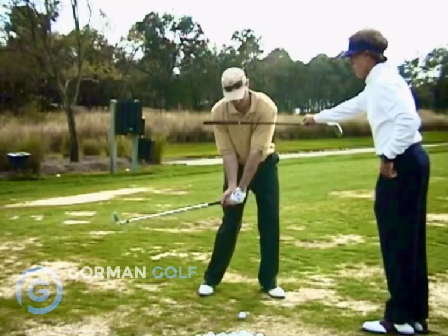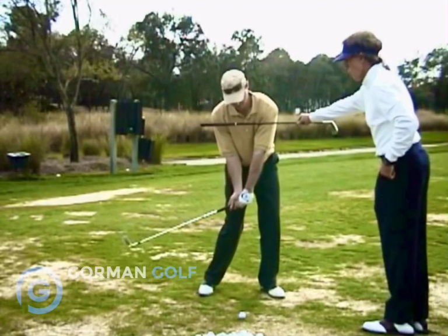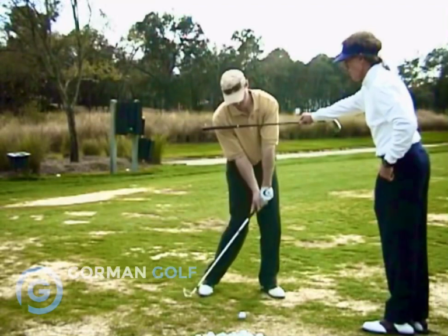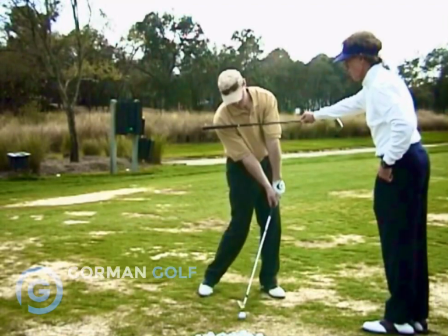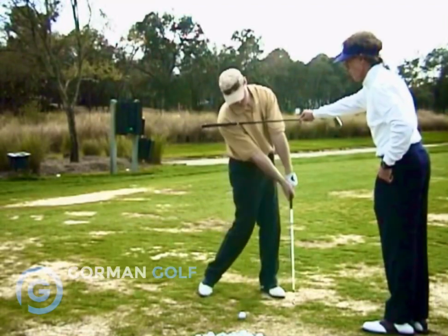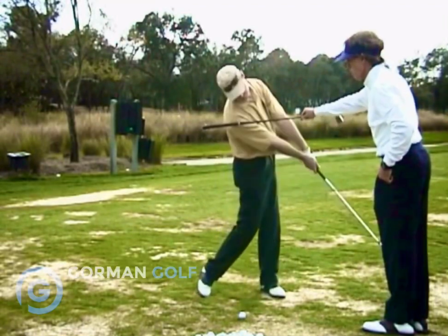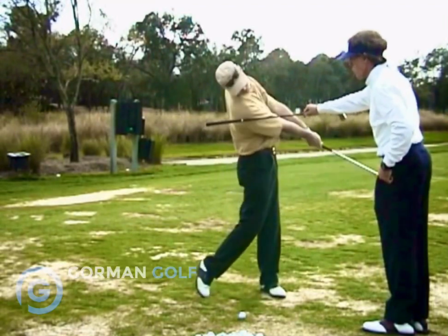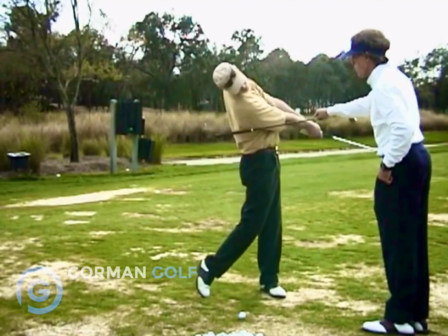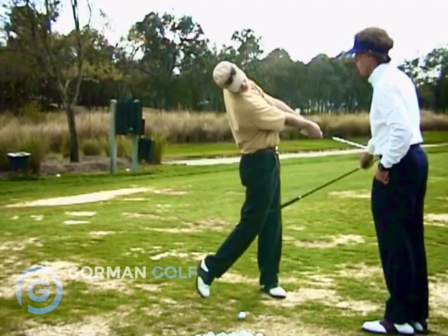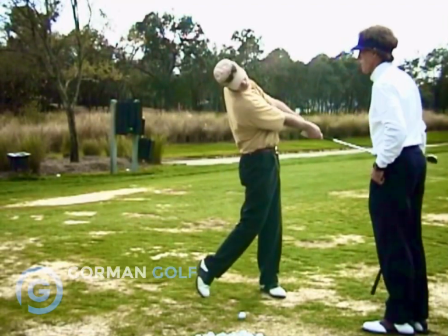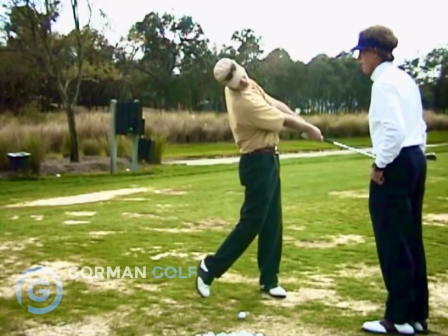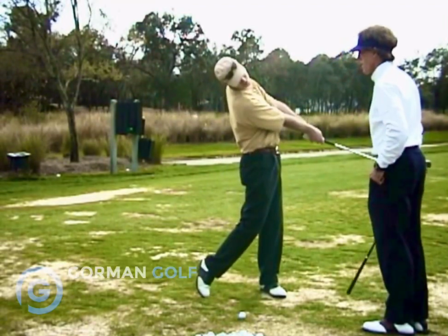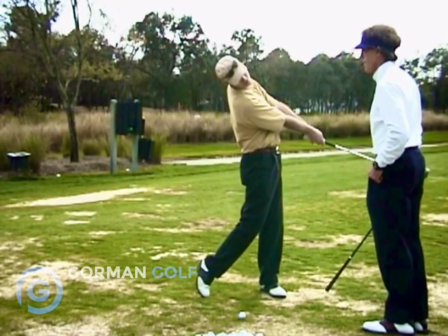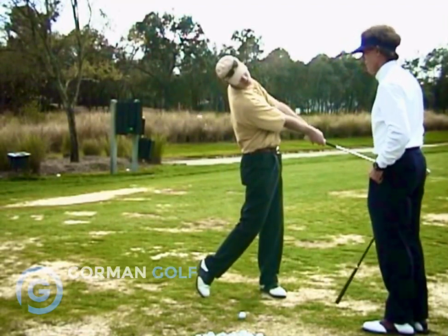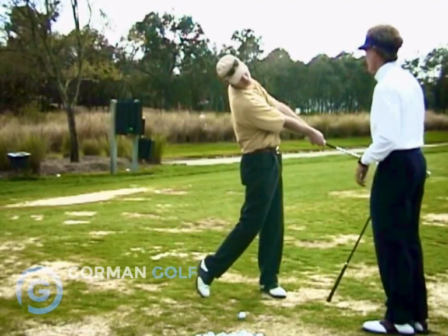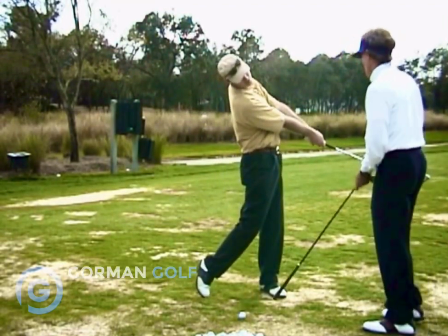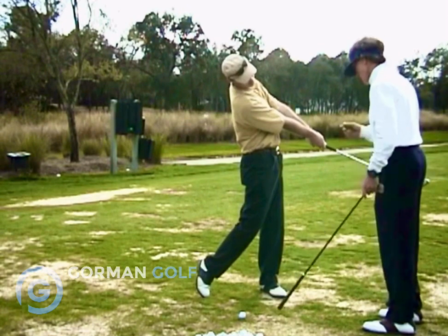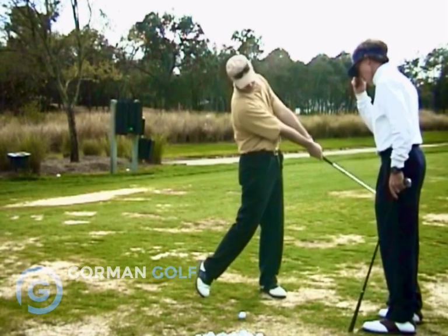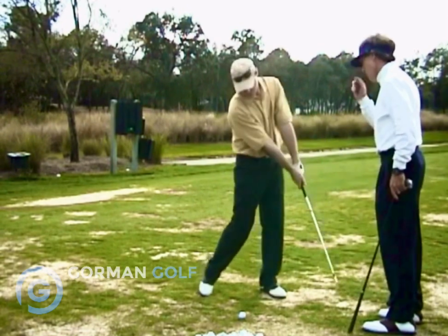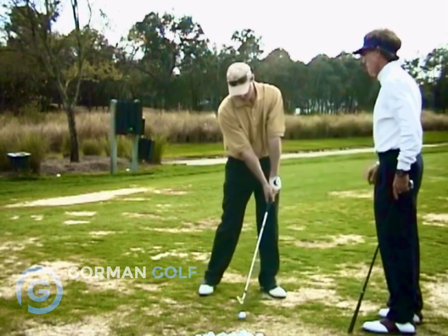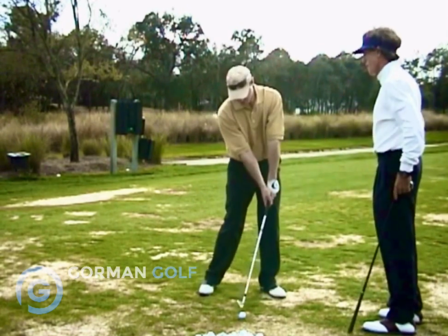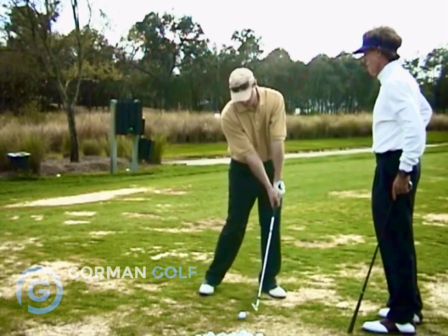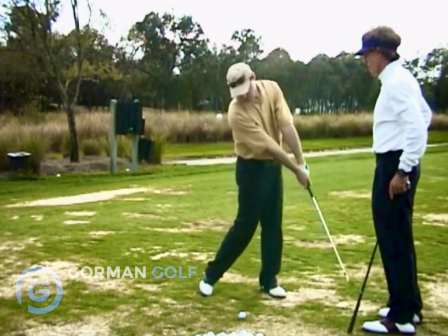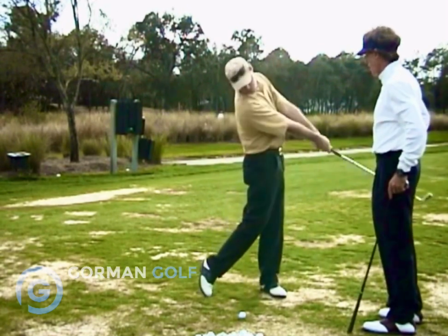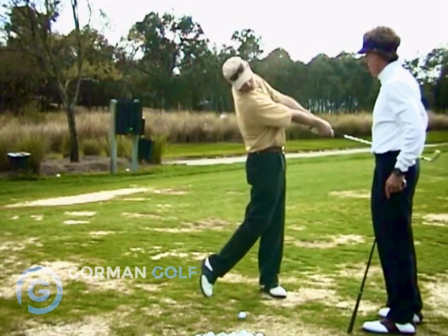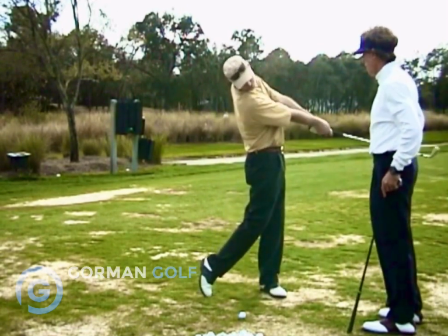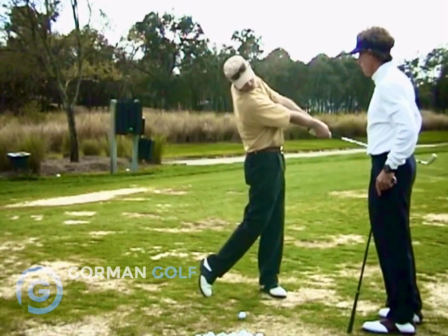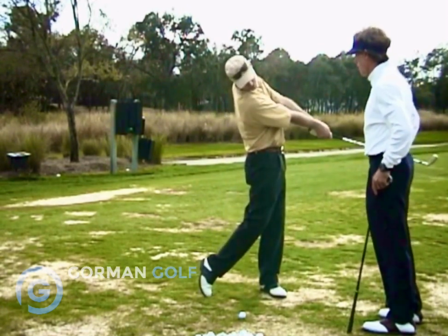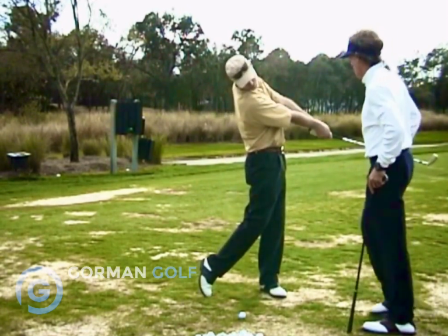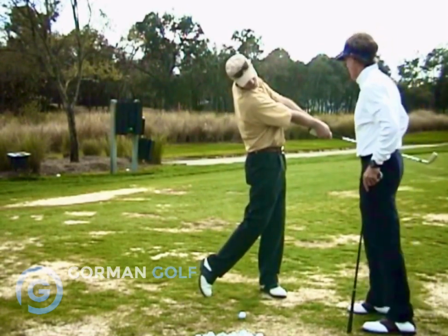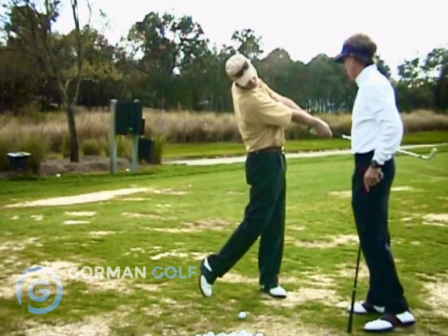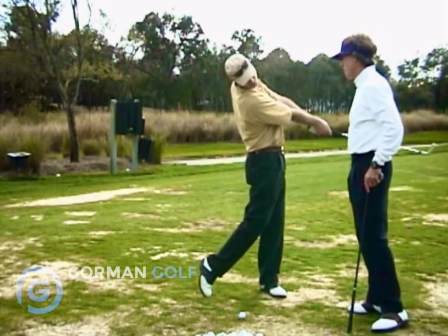It goes forward, you gotta go vertical — vertical, vertical, vertical. Tailbone forward, and then from there.